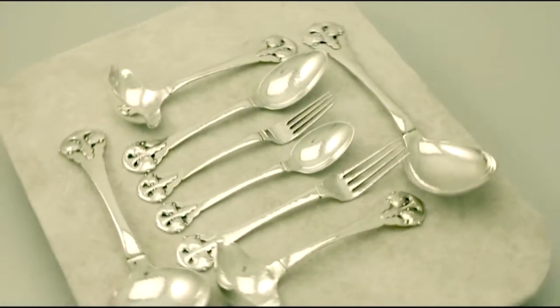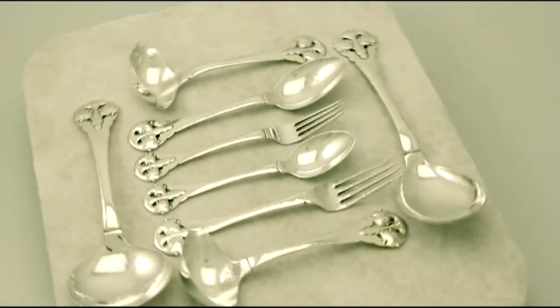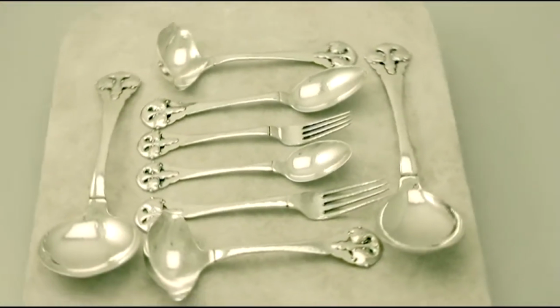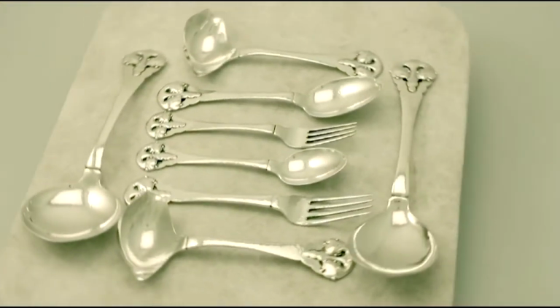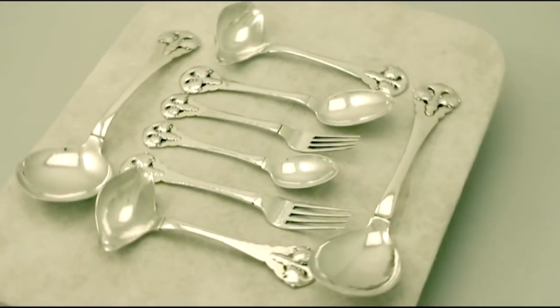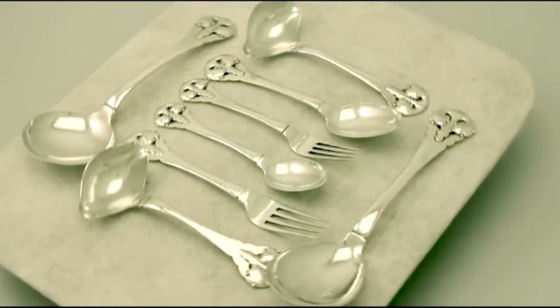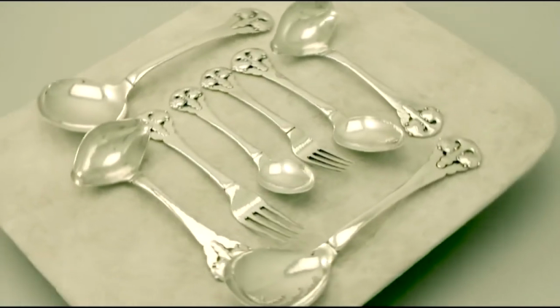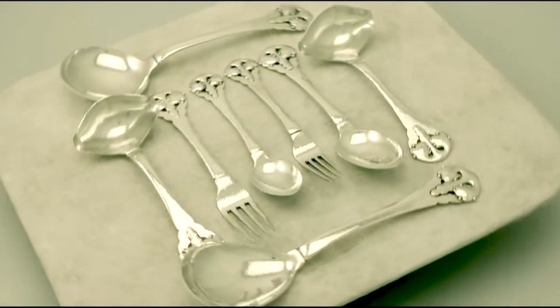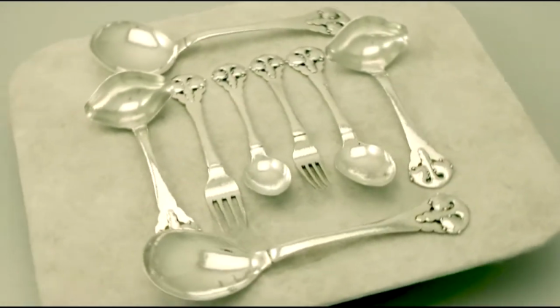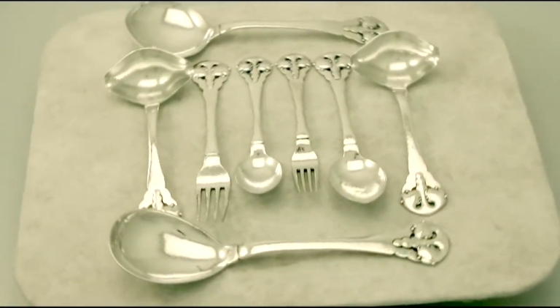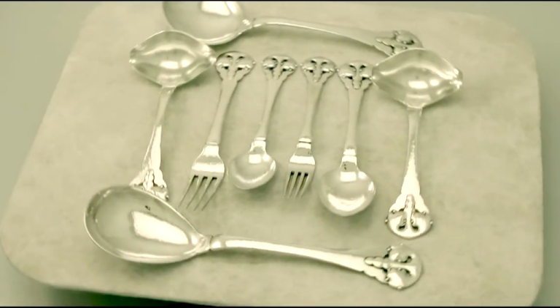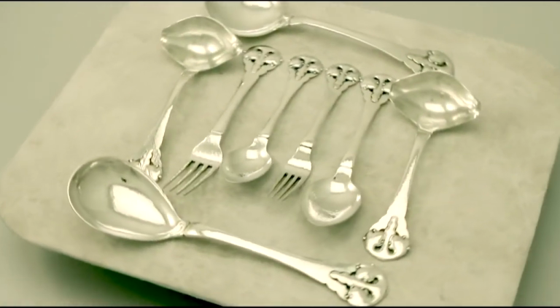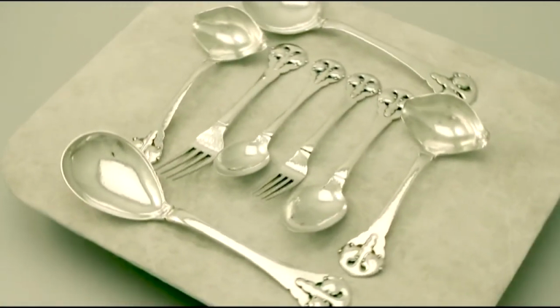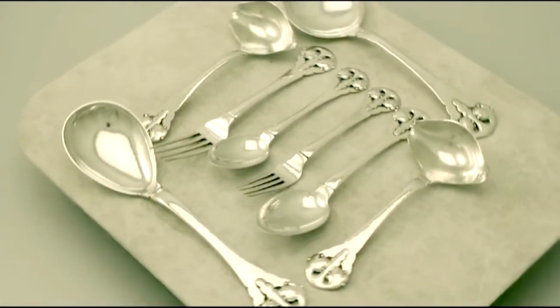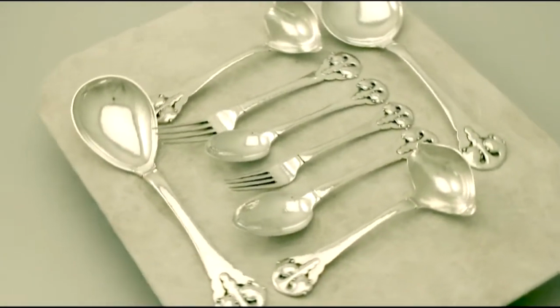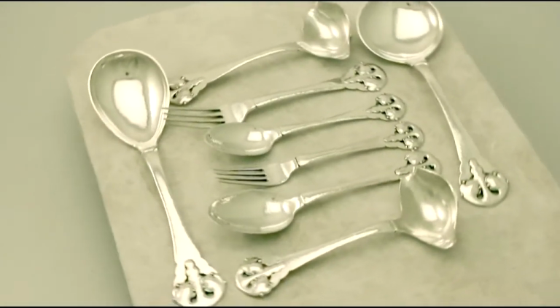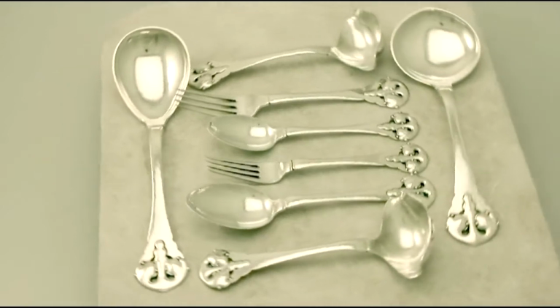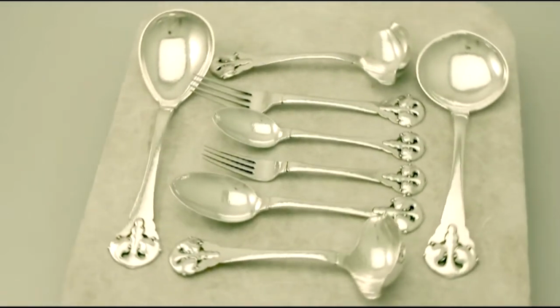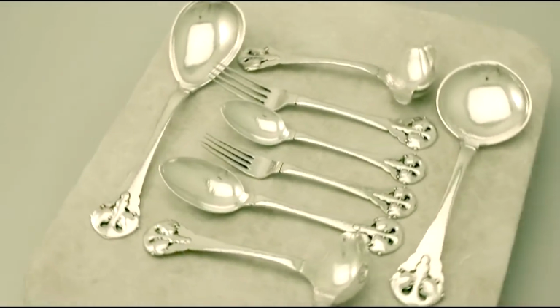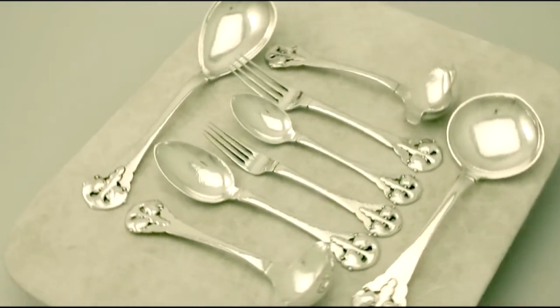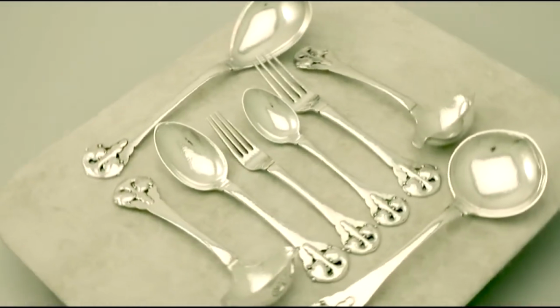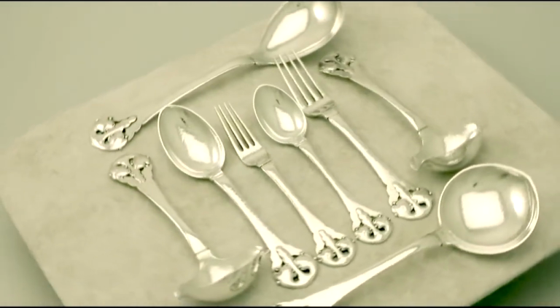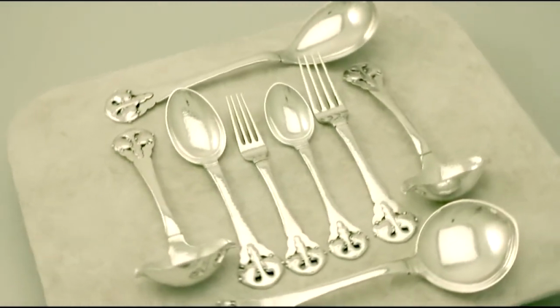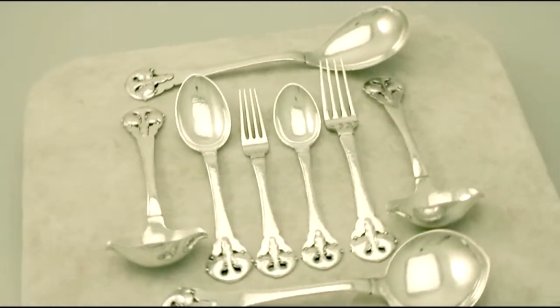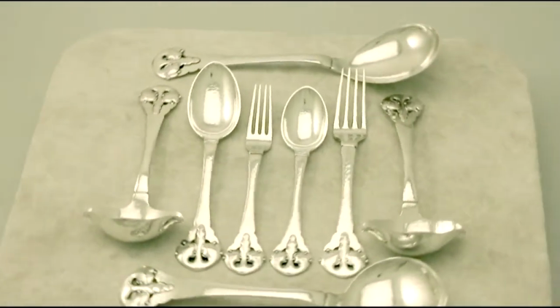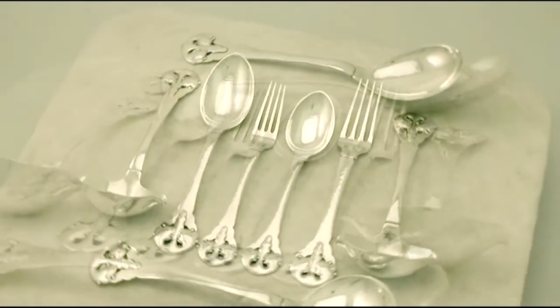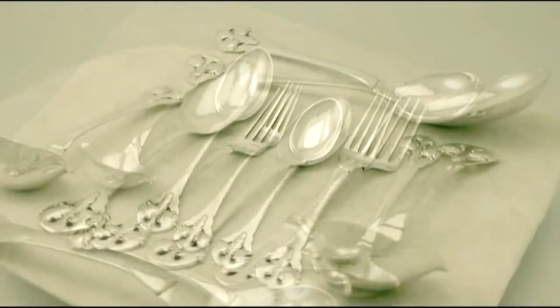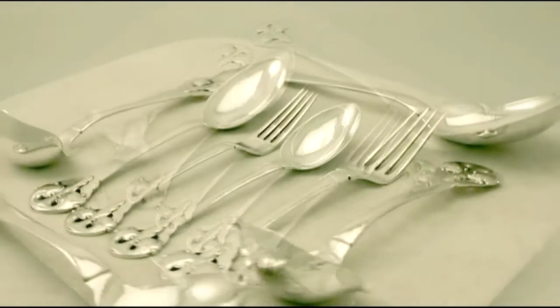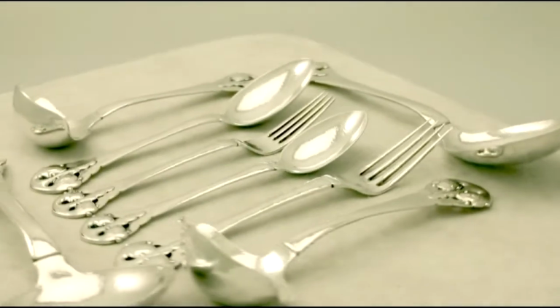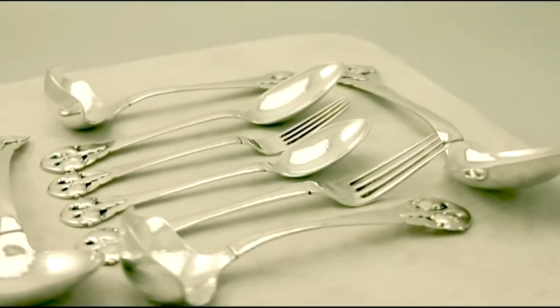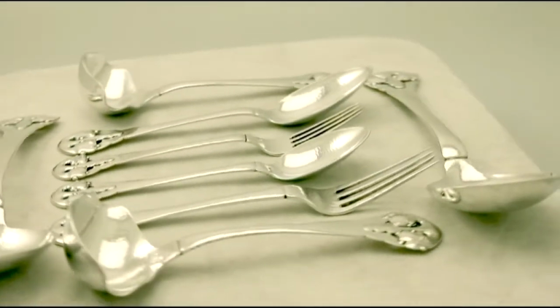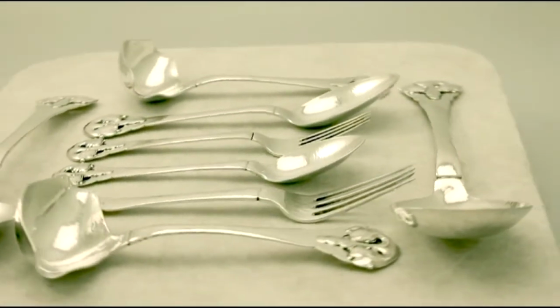This fine and impressive antique Danish silver canteen of cutlery has been made in the Art Nouveau style for six persons. Each piece has a planished finish to the anterior surface, including the bowls and the tines.